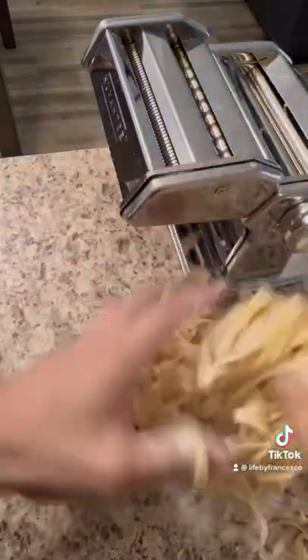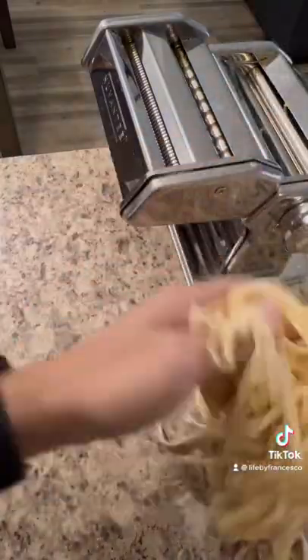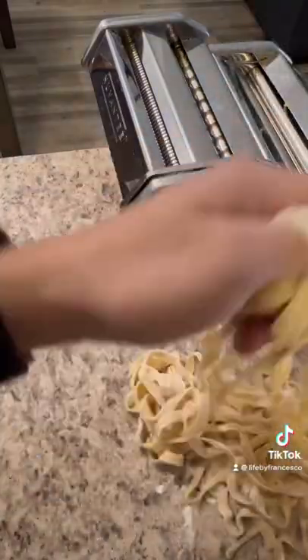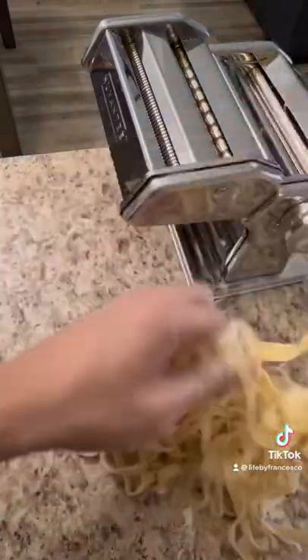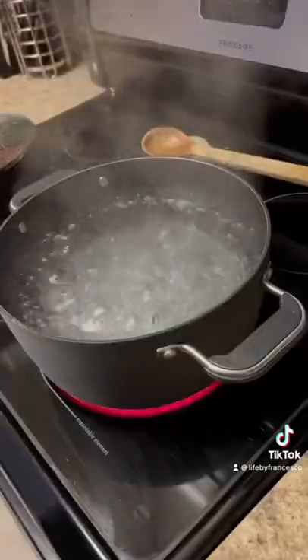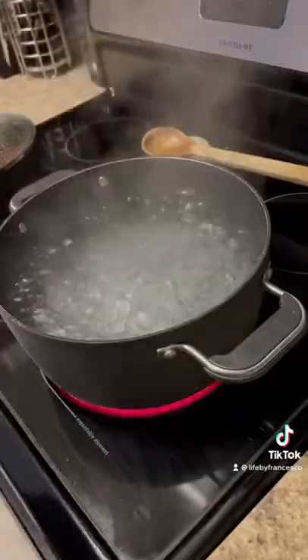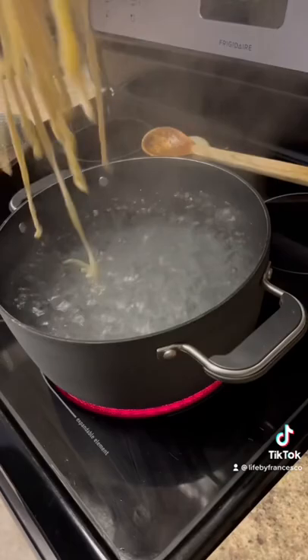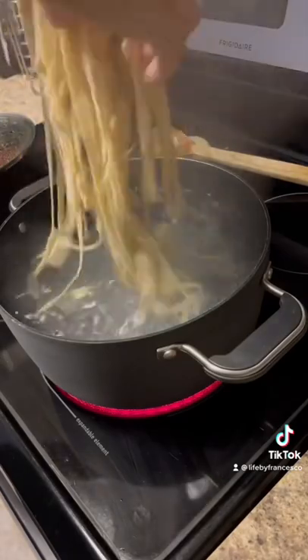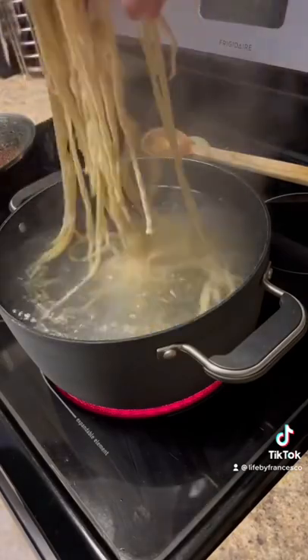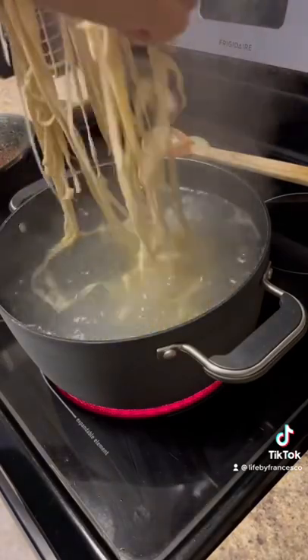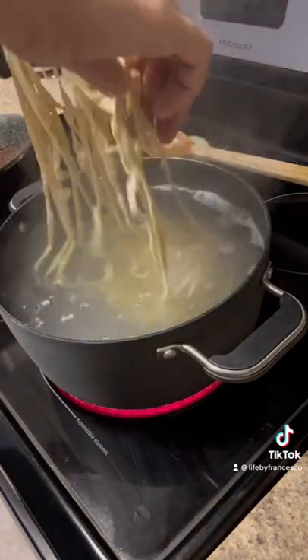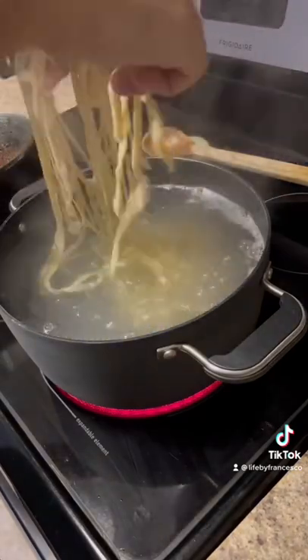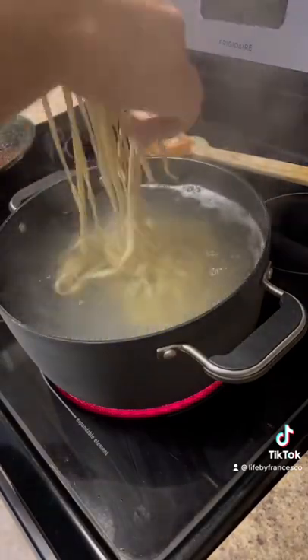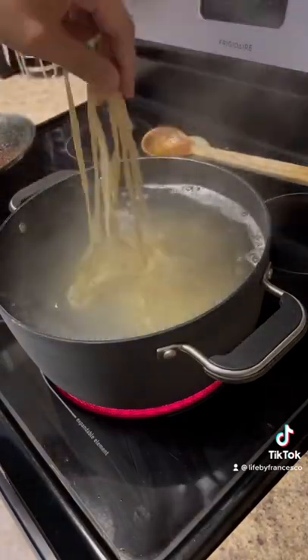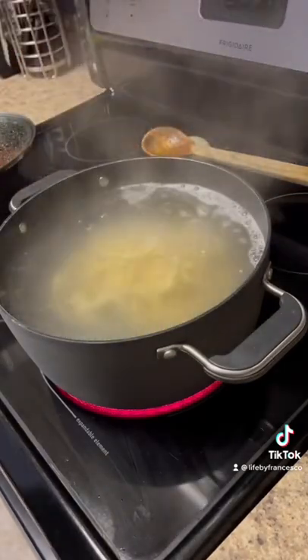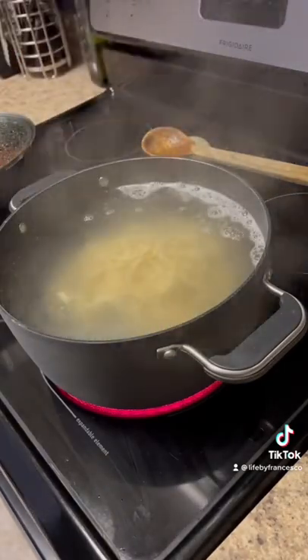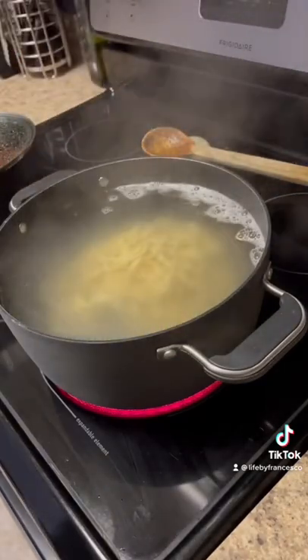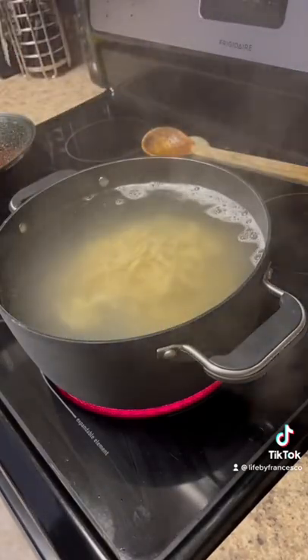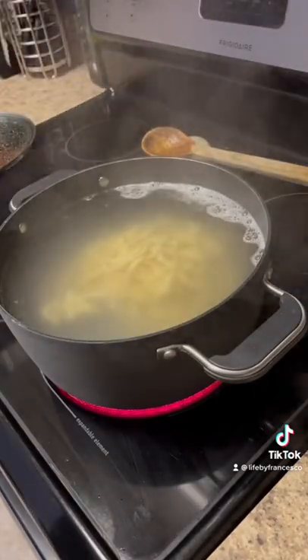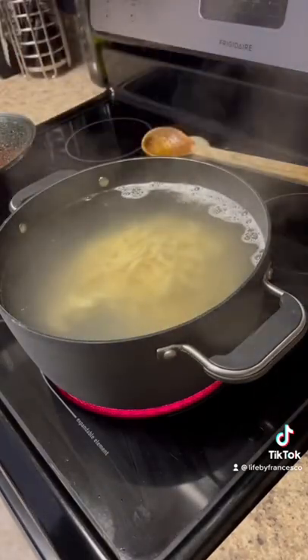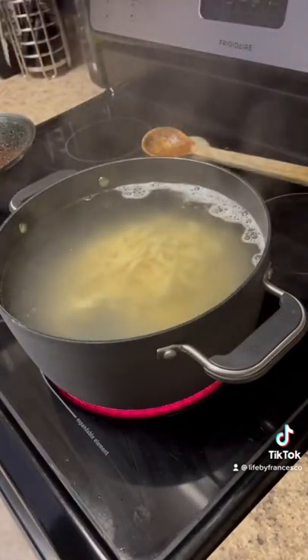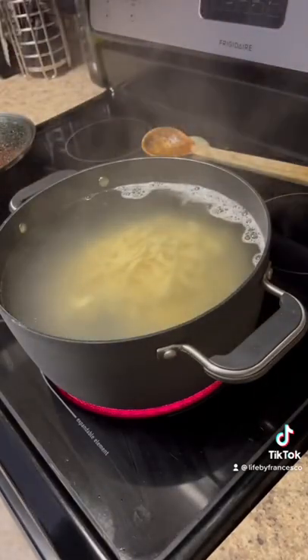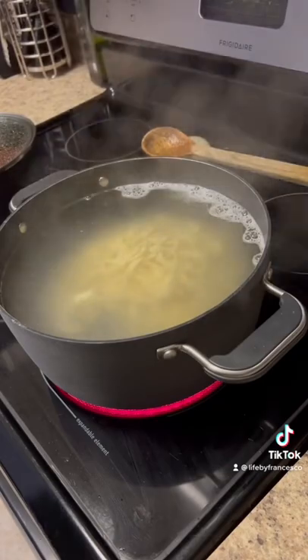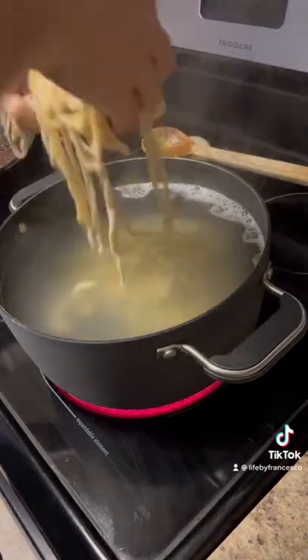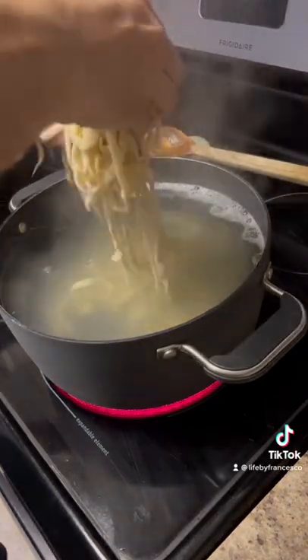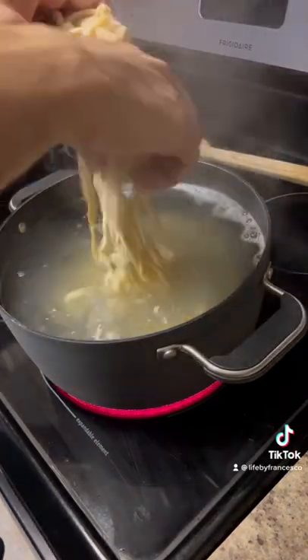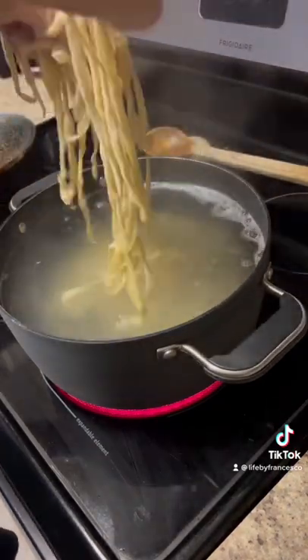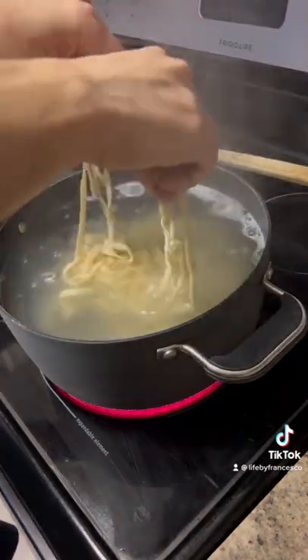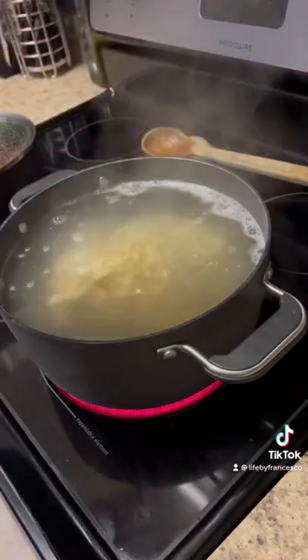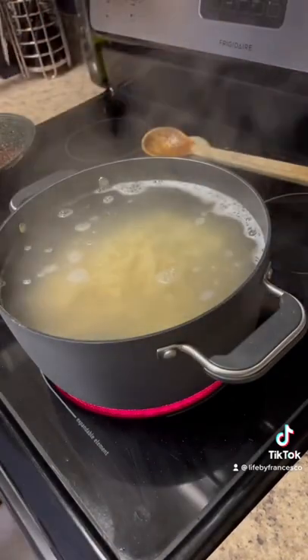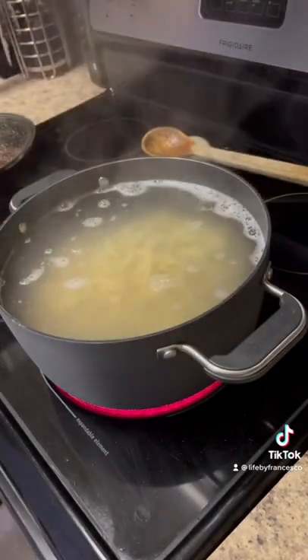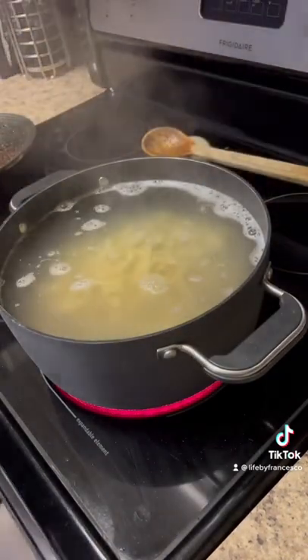Now it's time to cook the pasta. I got a large pot, filled it with water, added salt, and brought it to a boil and added my fresh pasta. Fresh pasta cooks very quickly — my pasta was done in about two to three minutes.